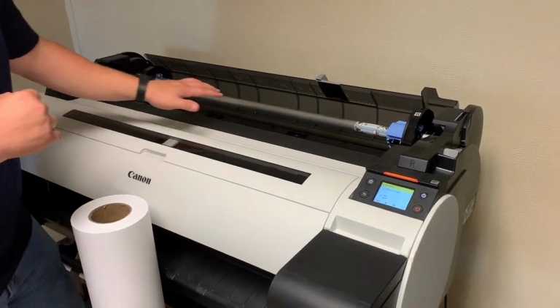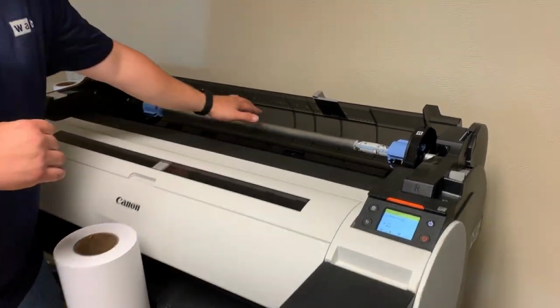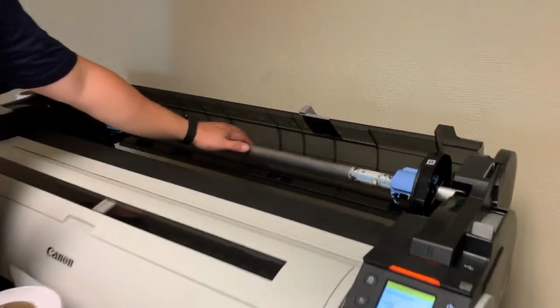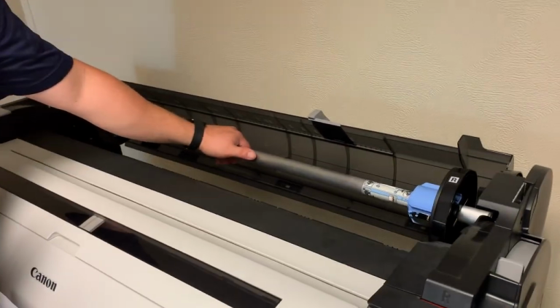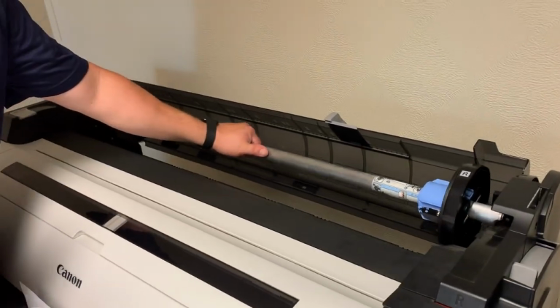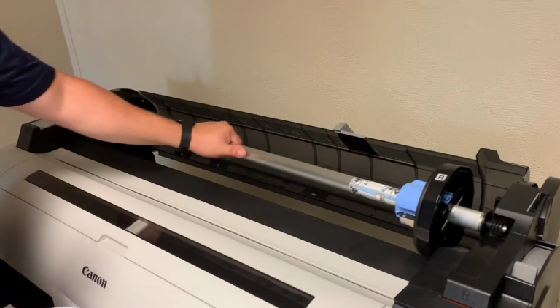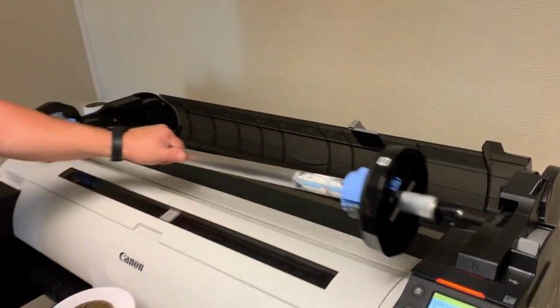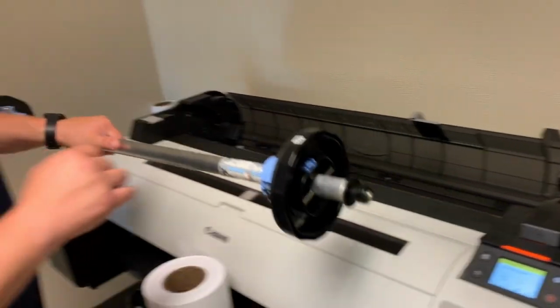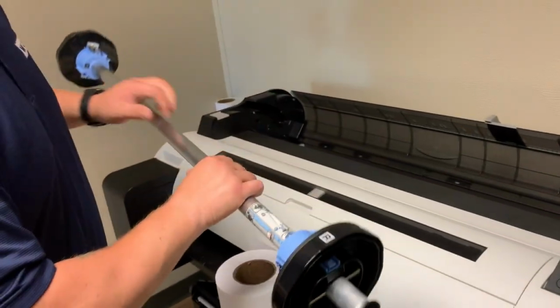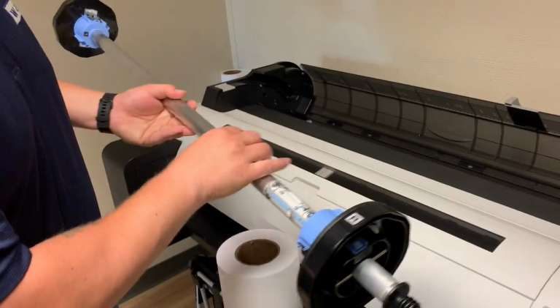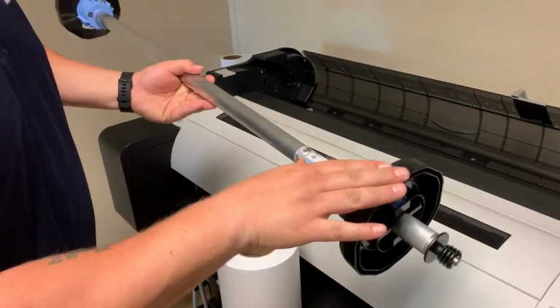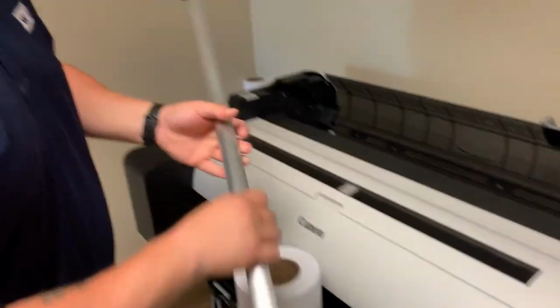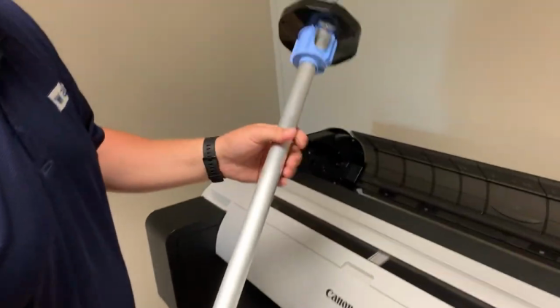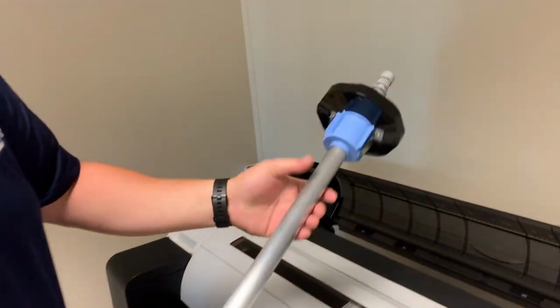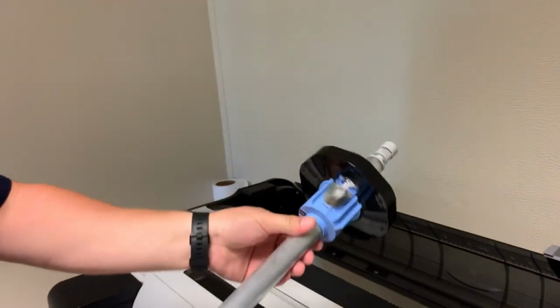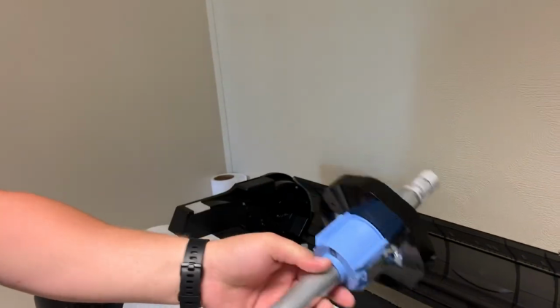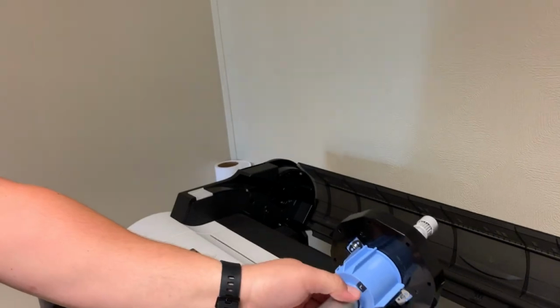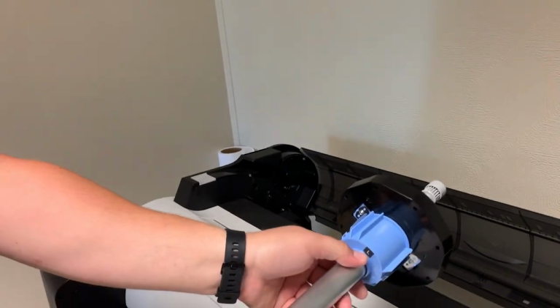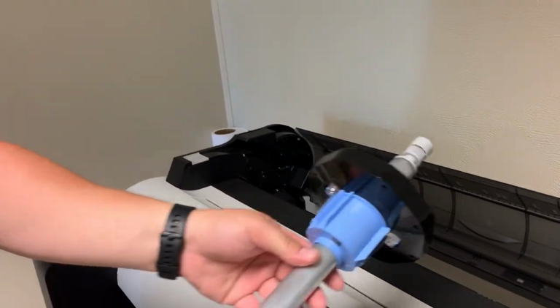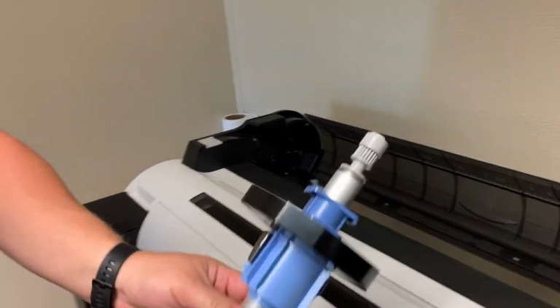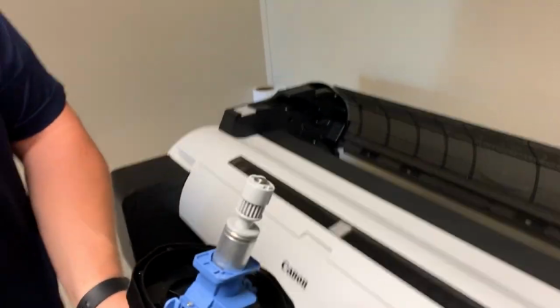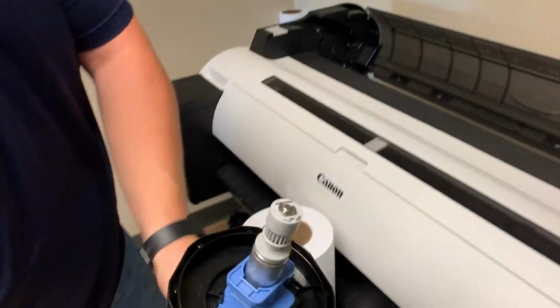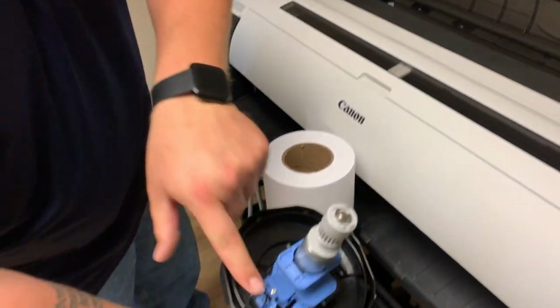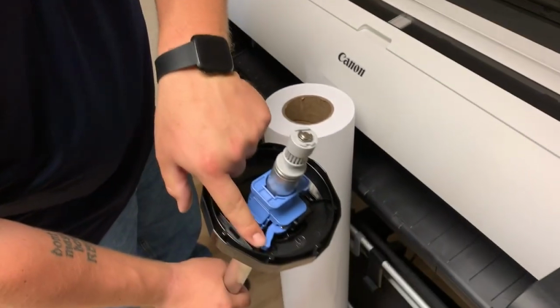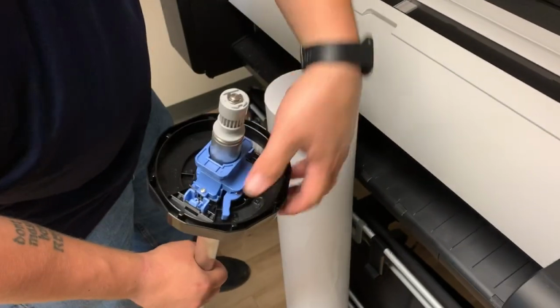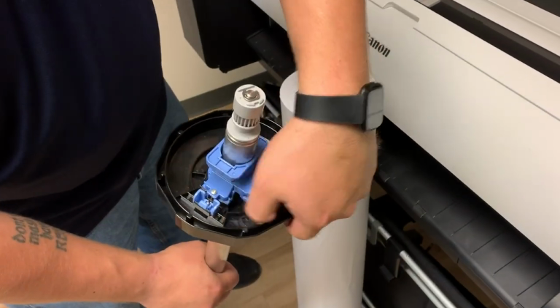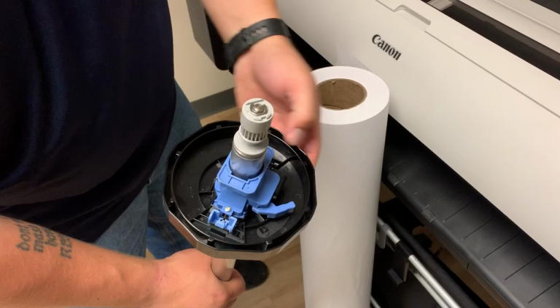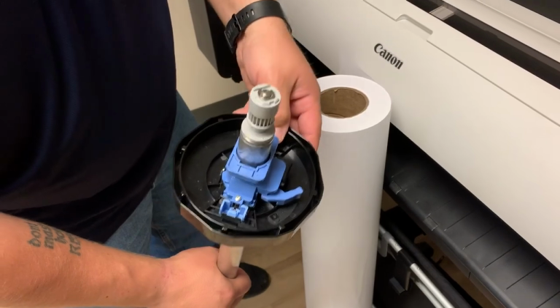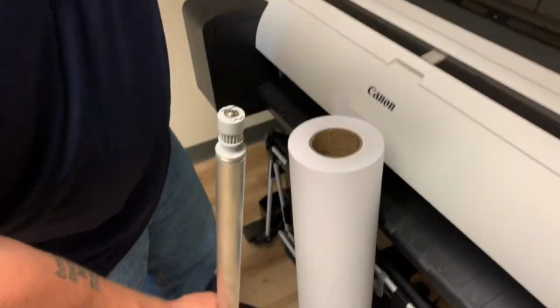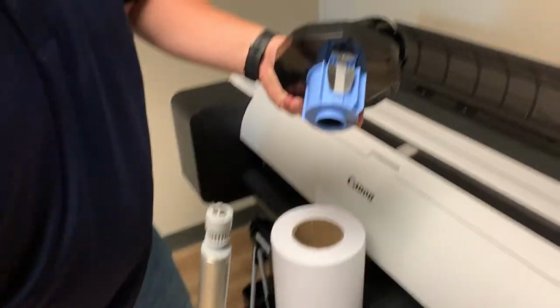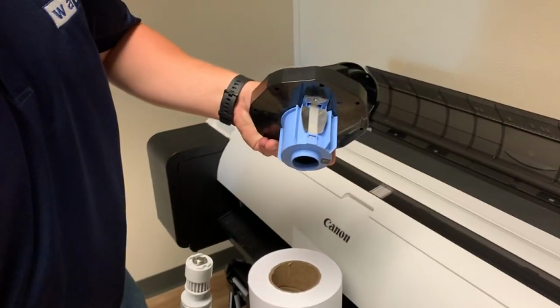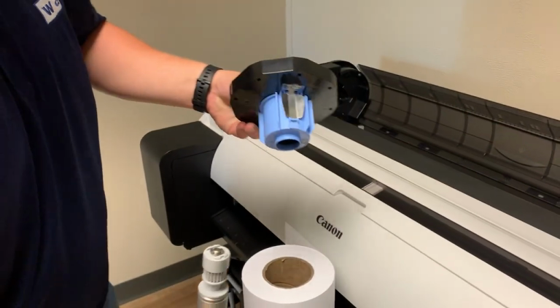To start, we're going to pull the spindle out. Everything is labeled with an R and an L. On the left hand side you have this lever — flip it over, and the left hand side comes off.